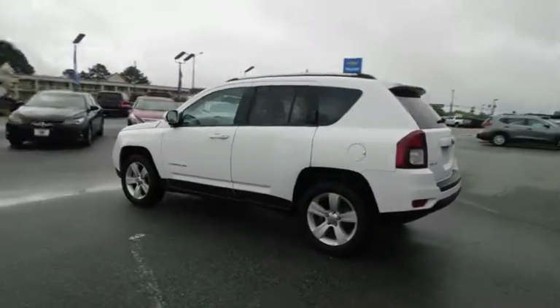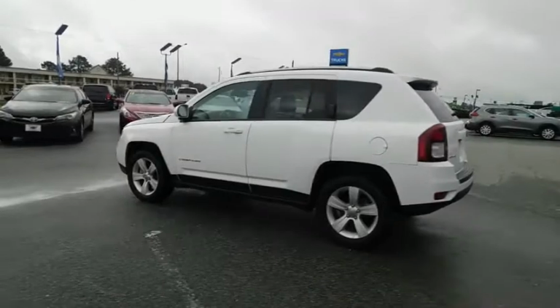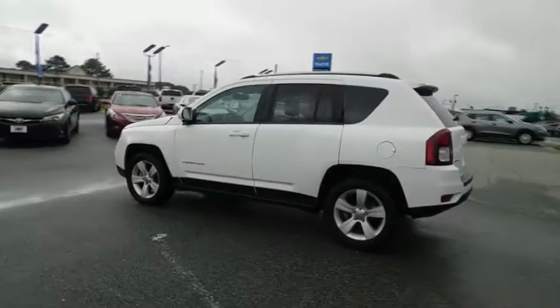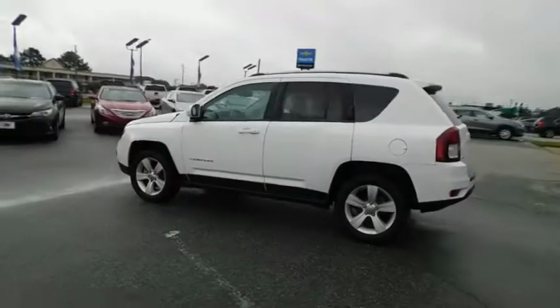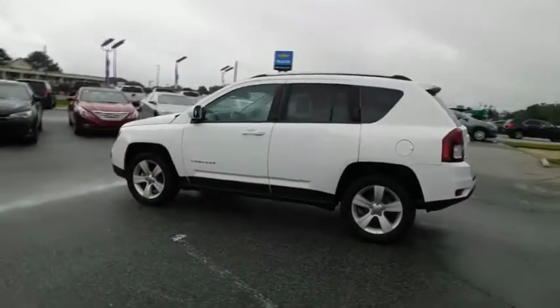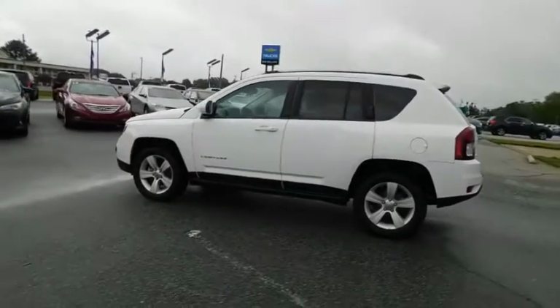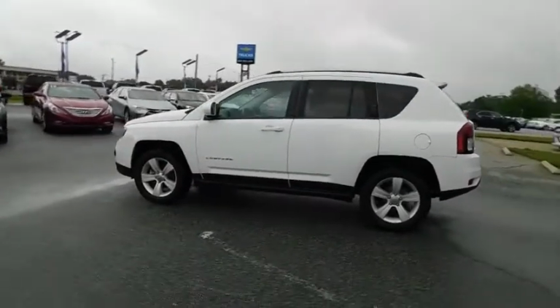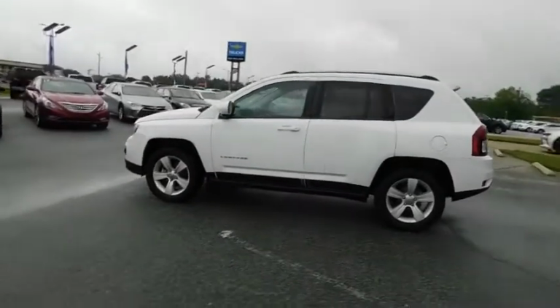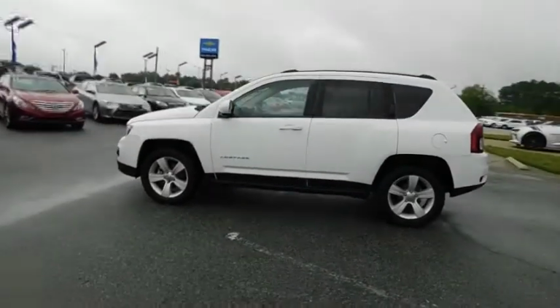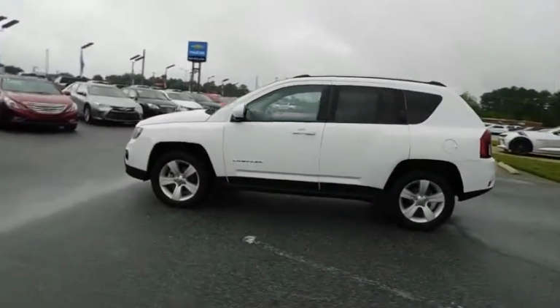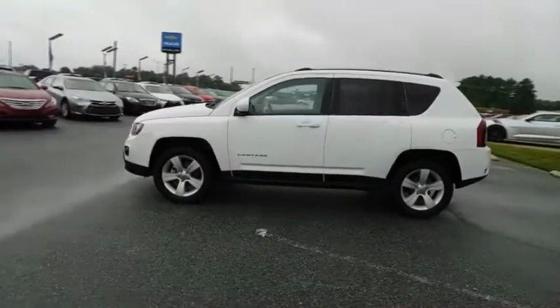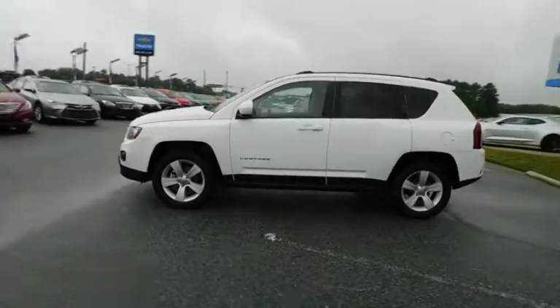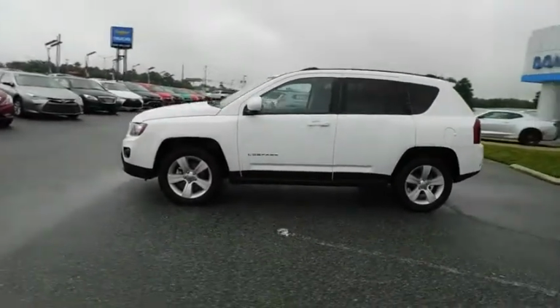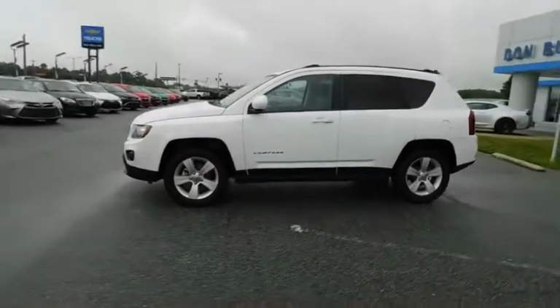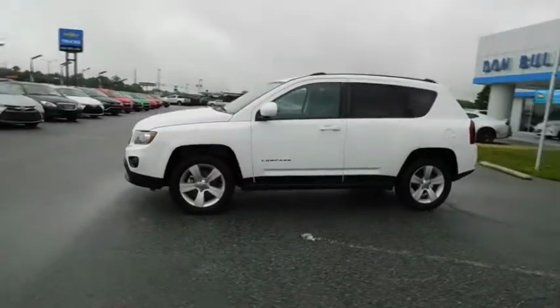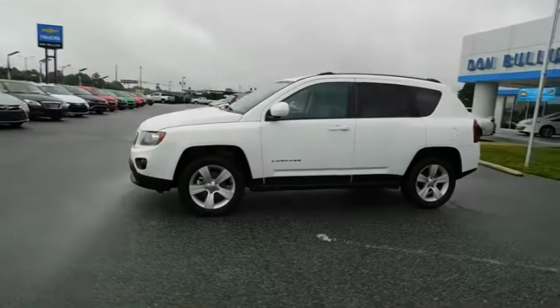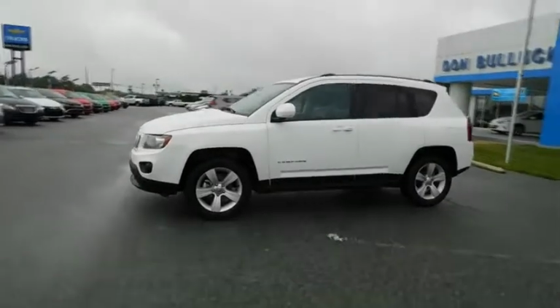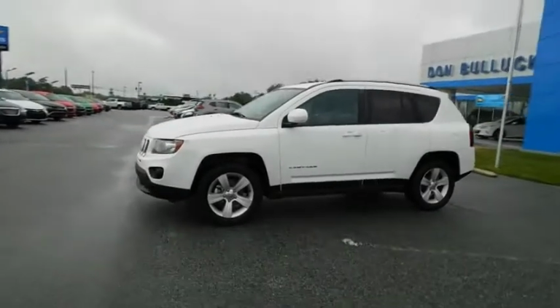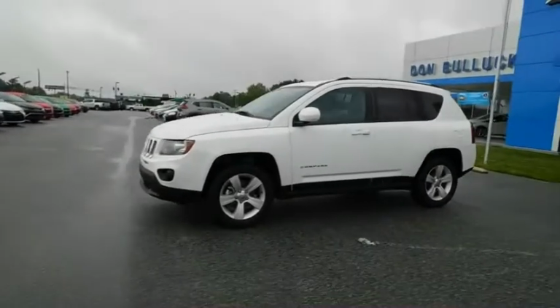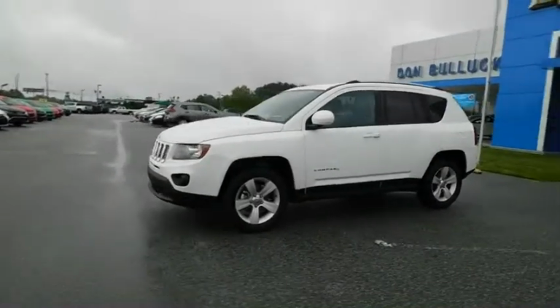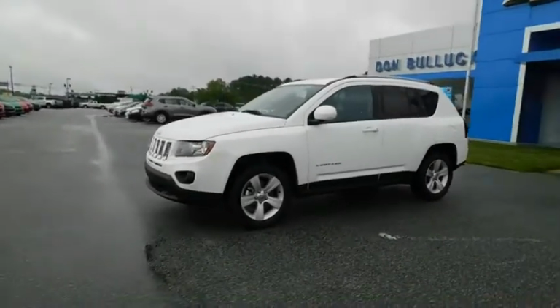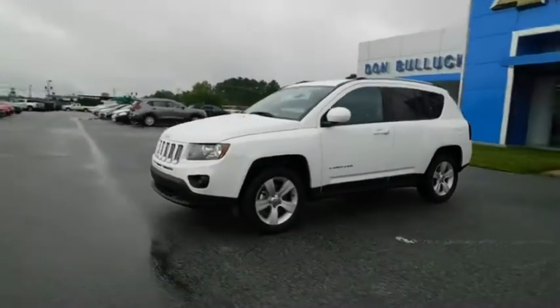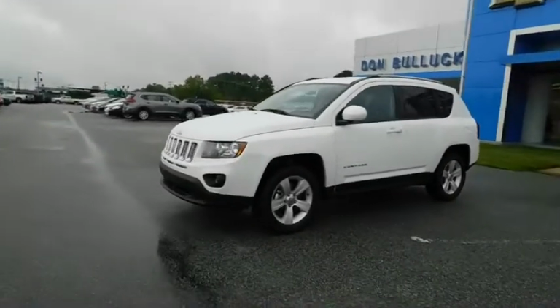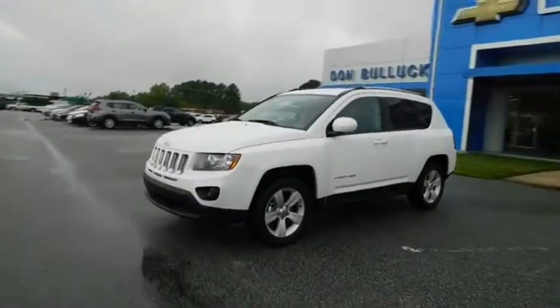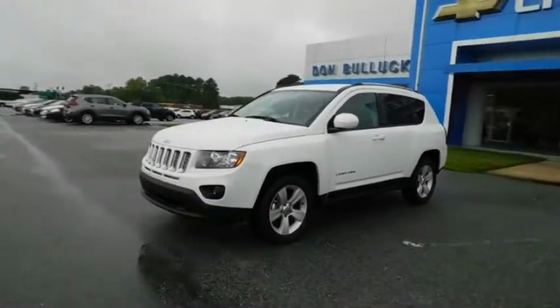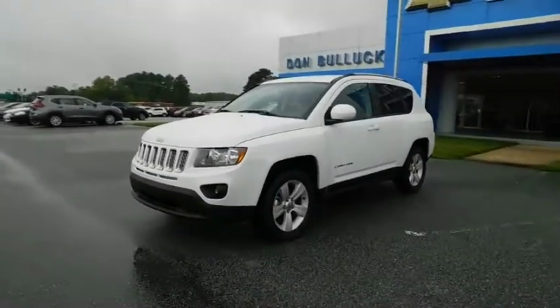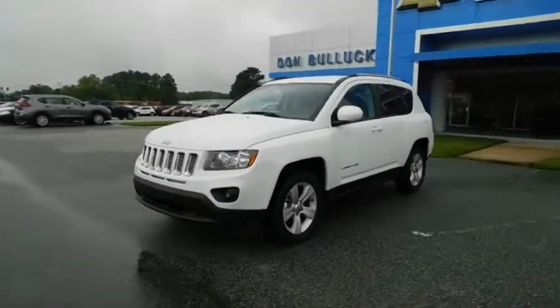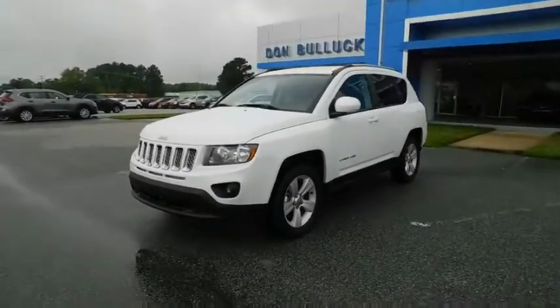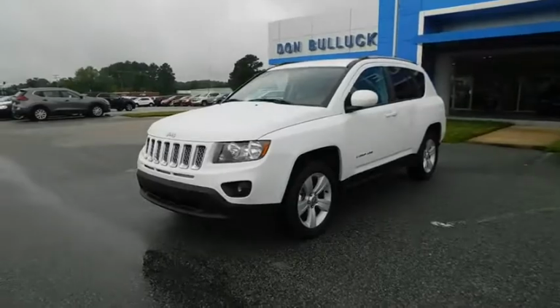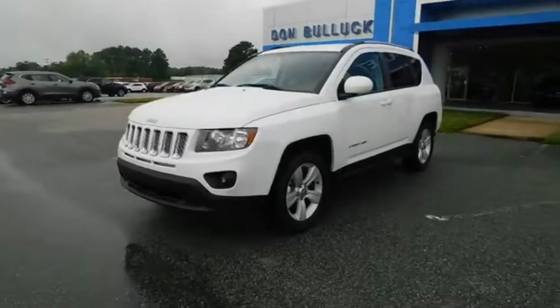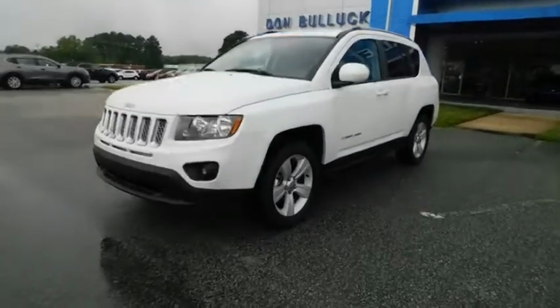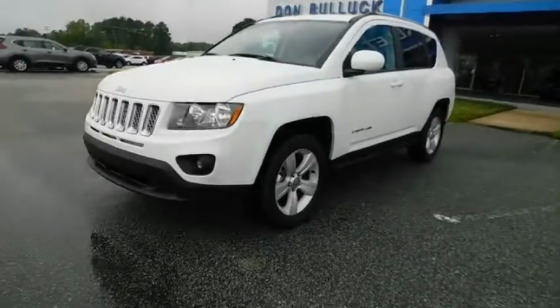This vehicle has less than 45,000 miles. Here are some of this vehicle's great options: stability control, traction control, keyless entry, anti-lock braking system.